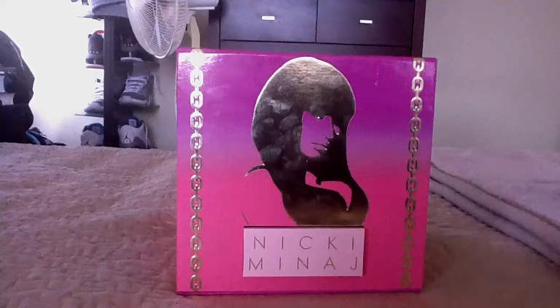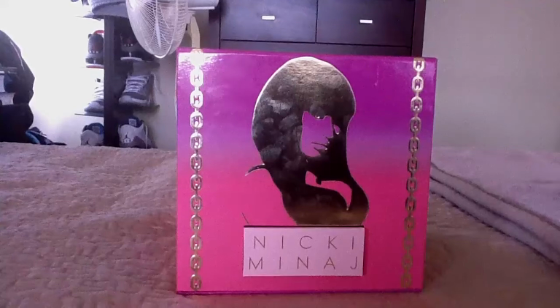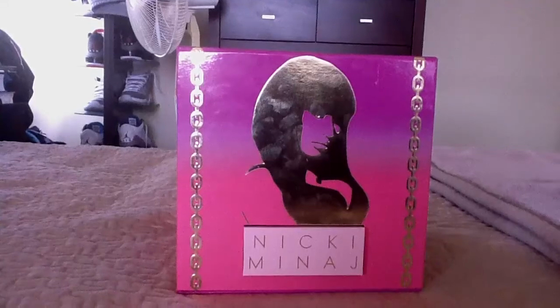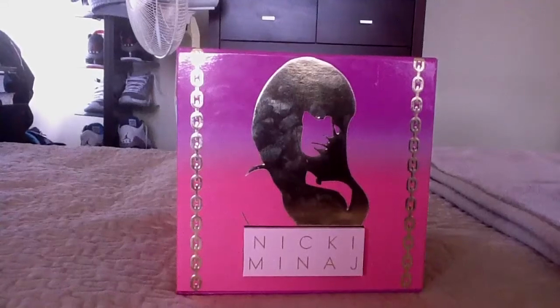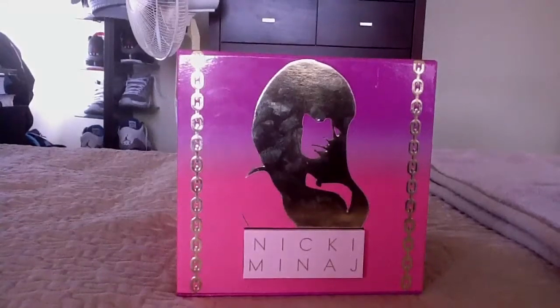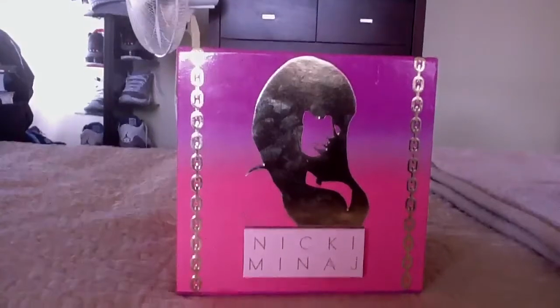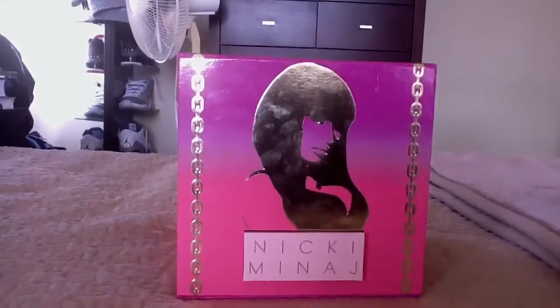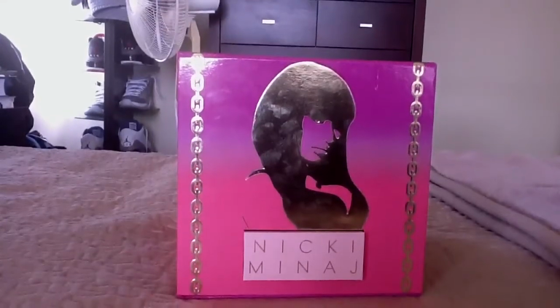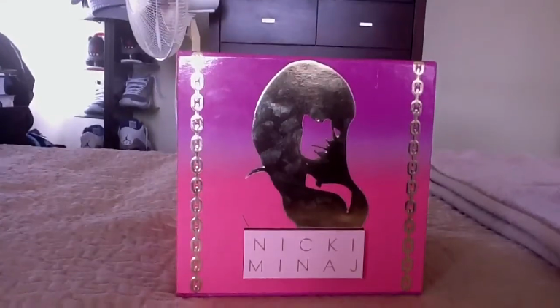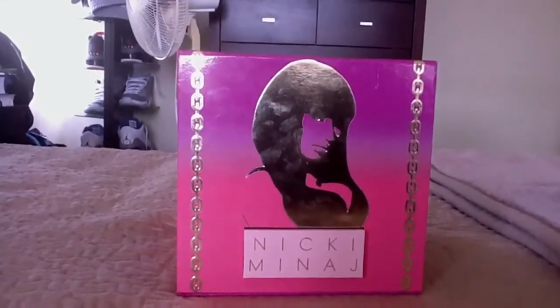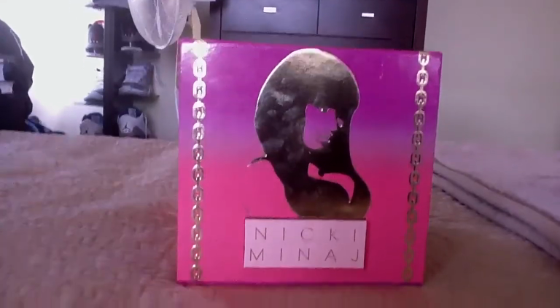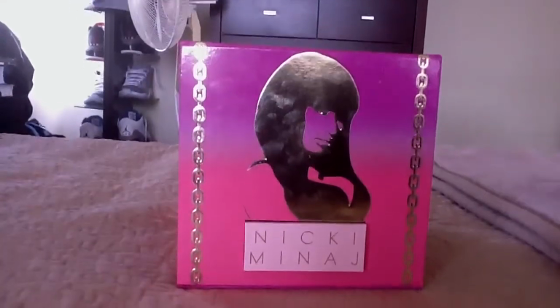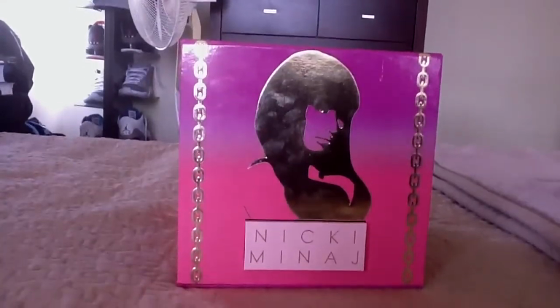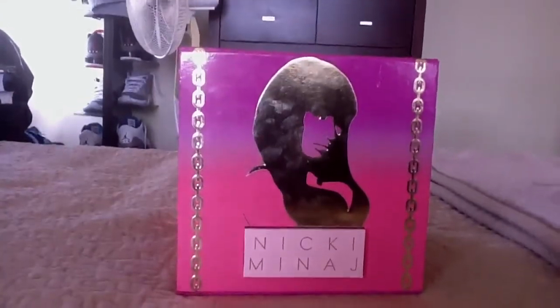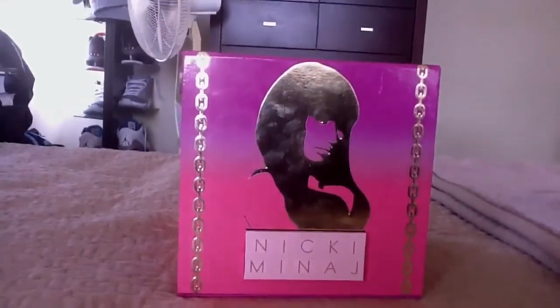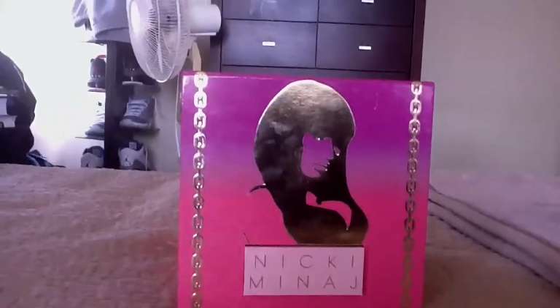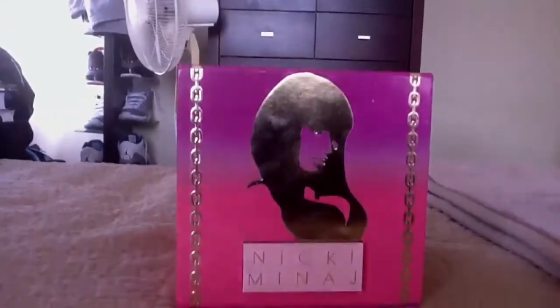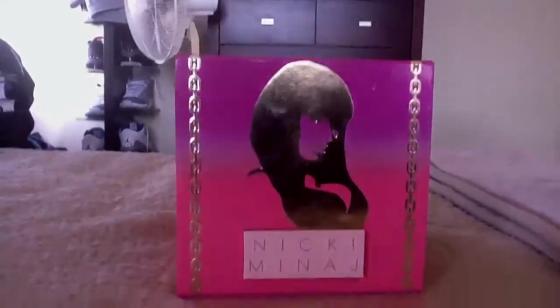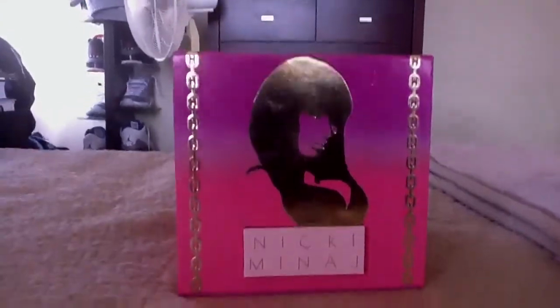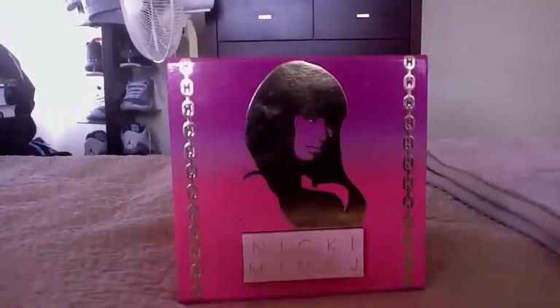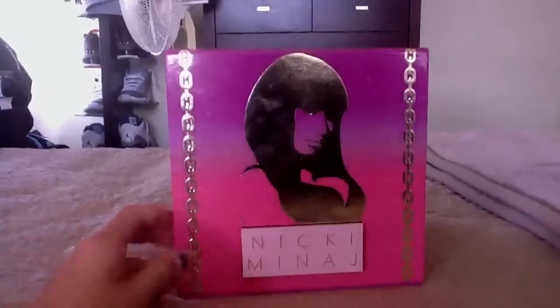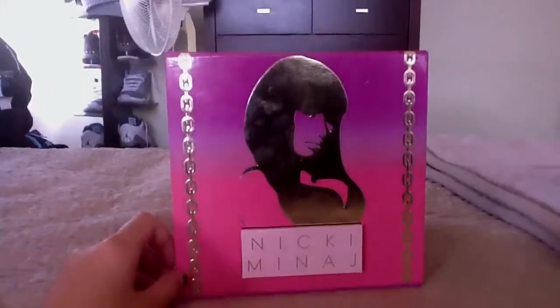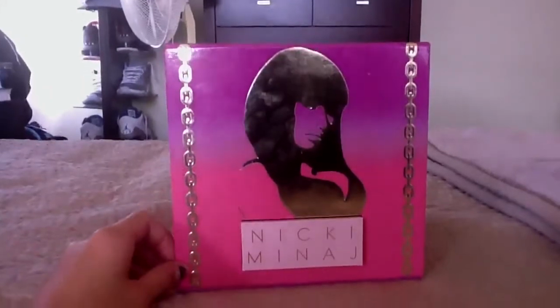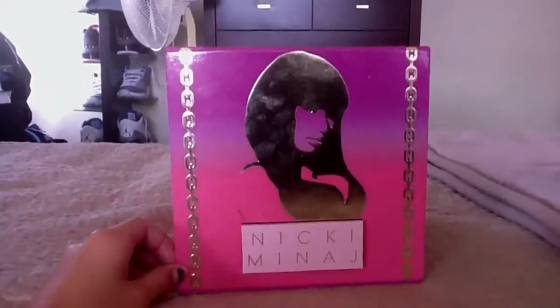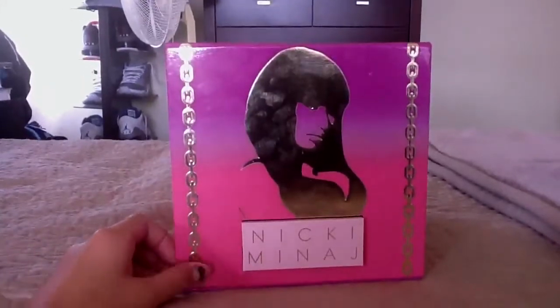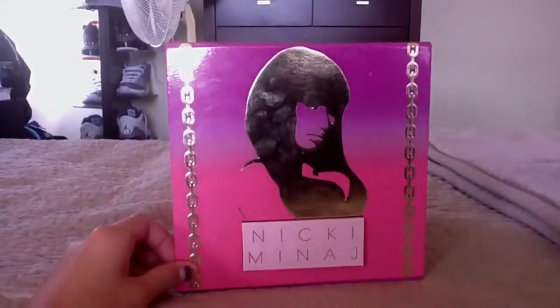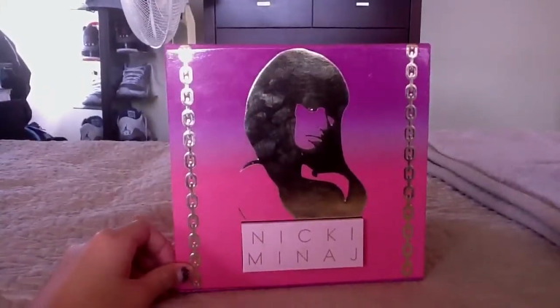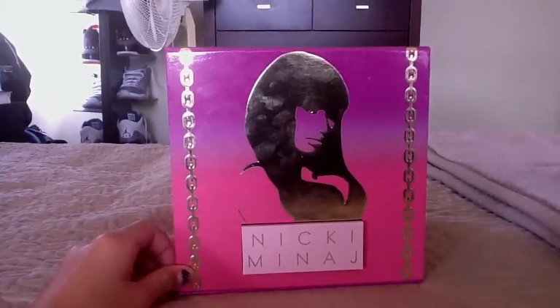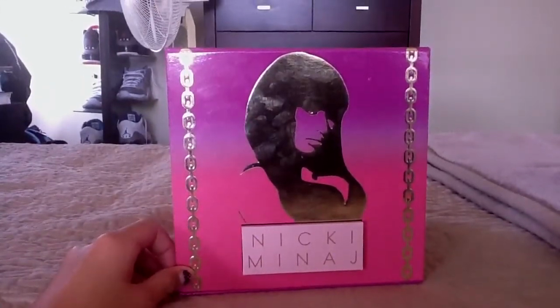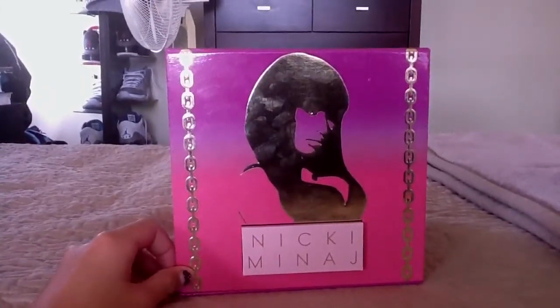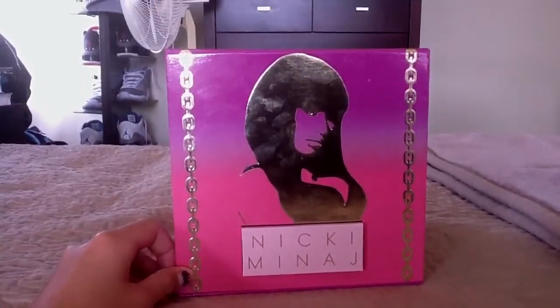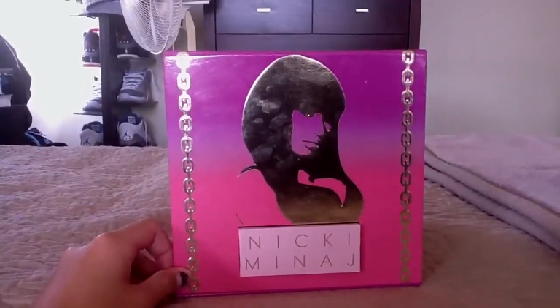Hey guys, Allie here today. Today I'm going to be doing a review on this perfume — it's the Nicki Minaj perfume.